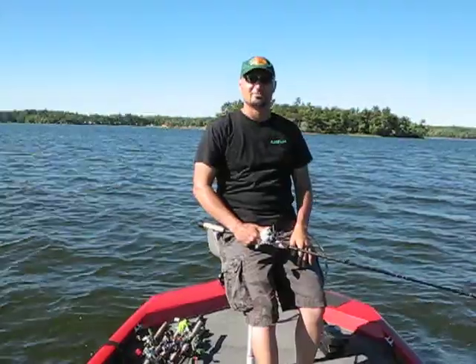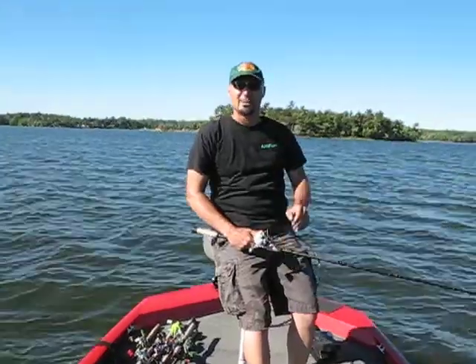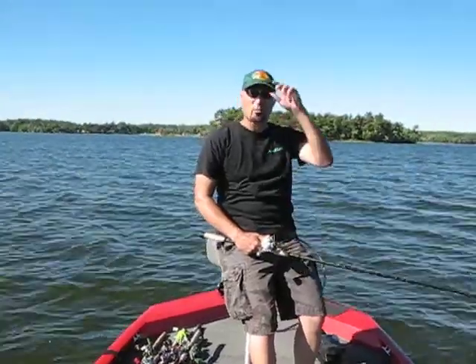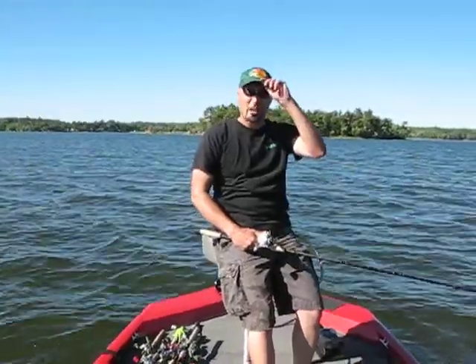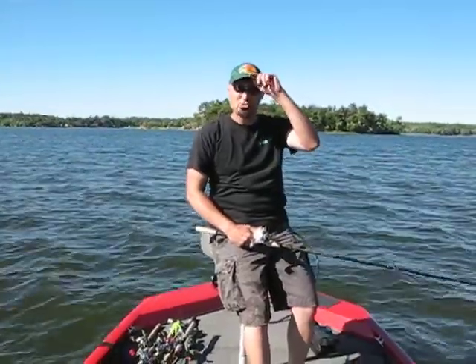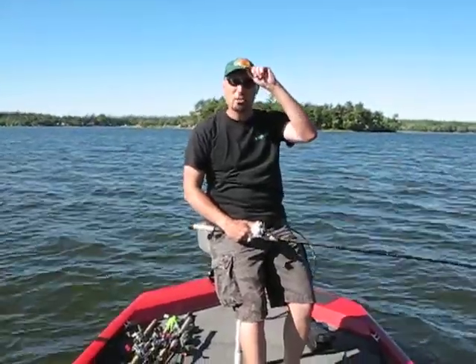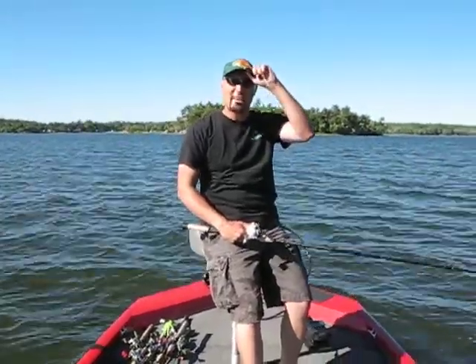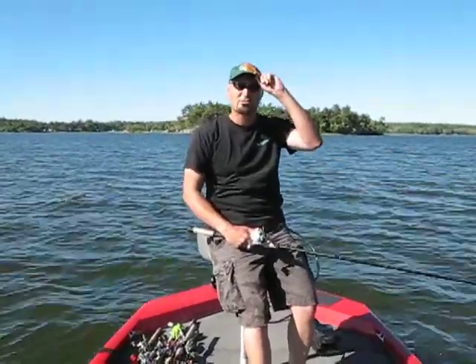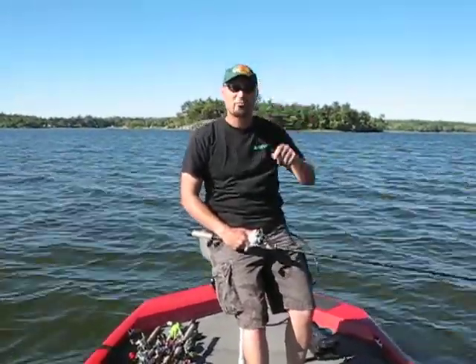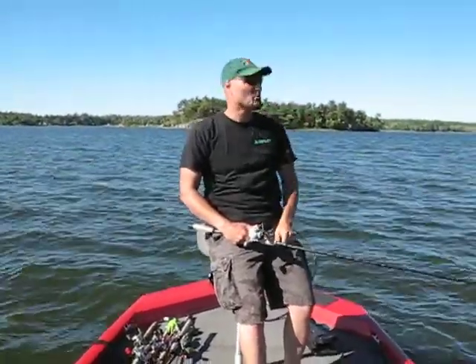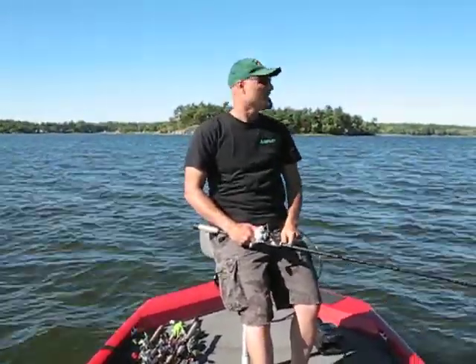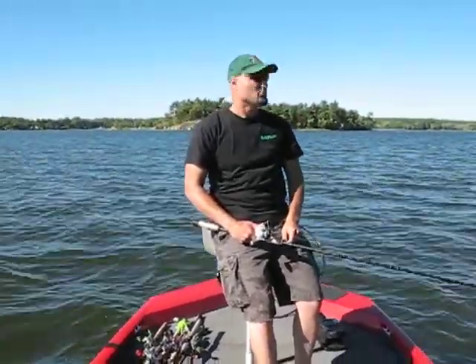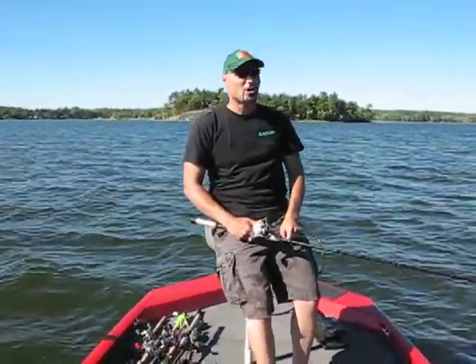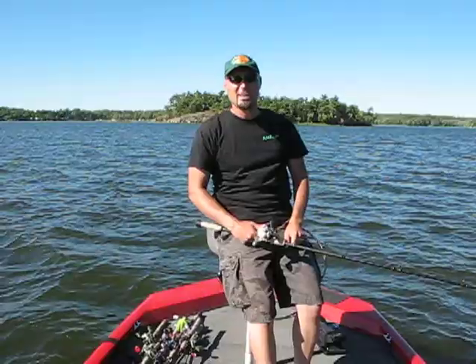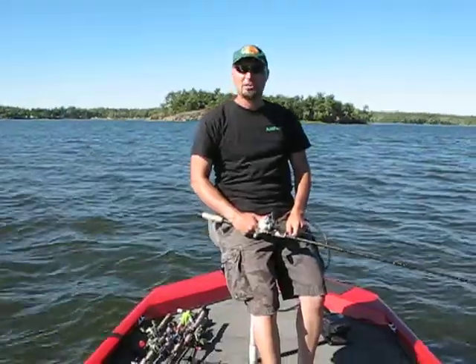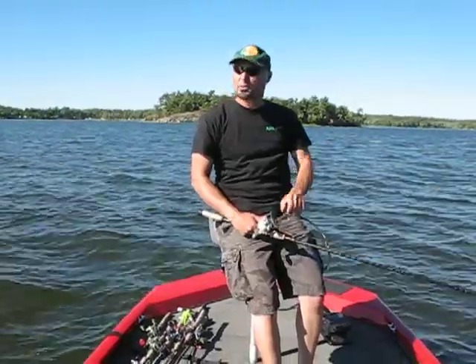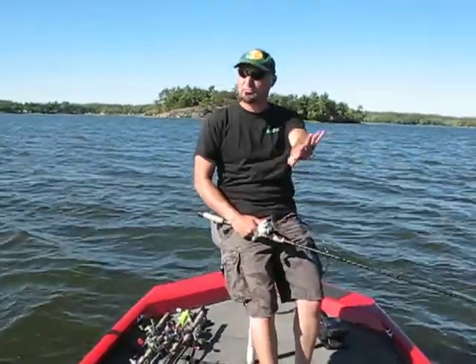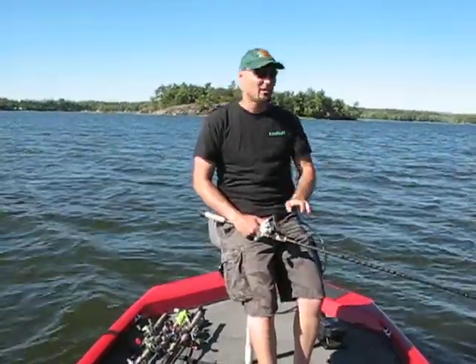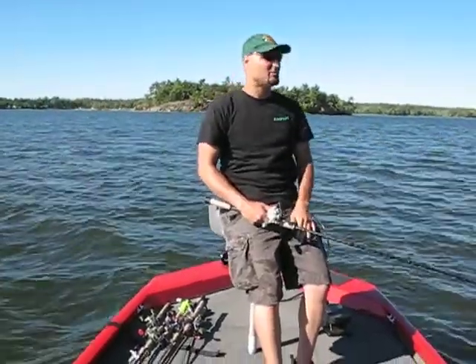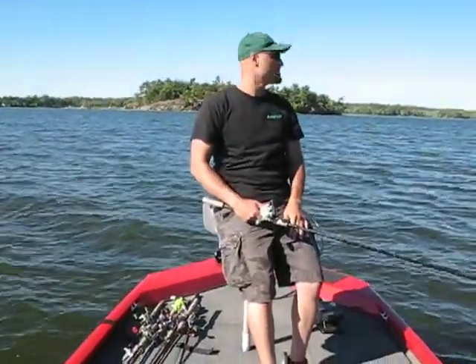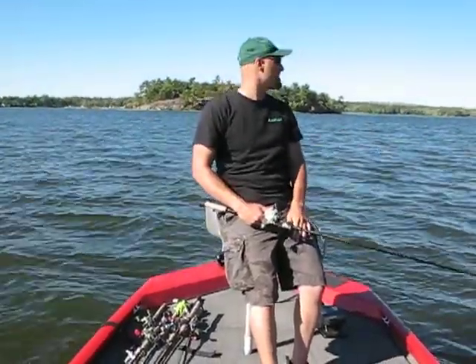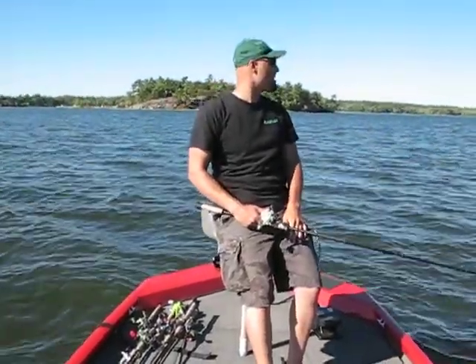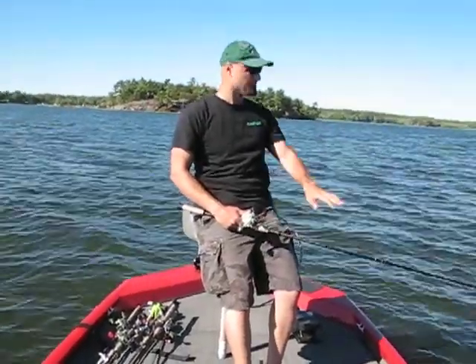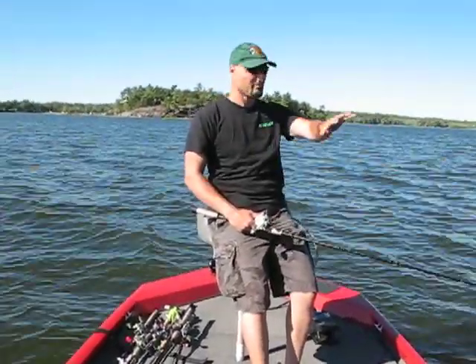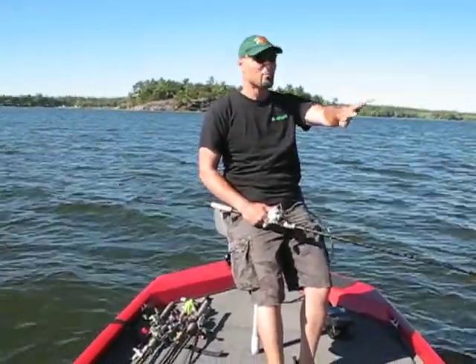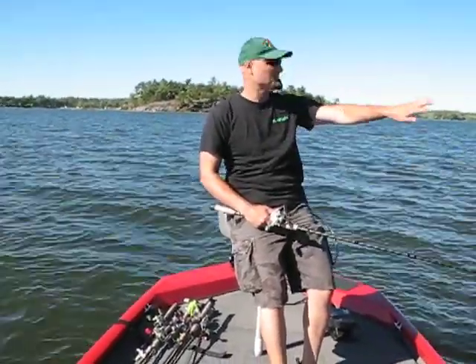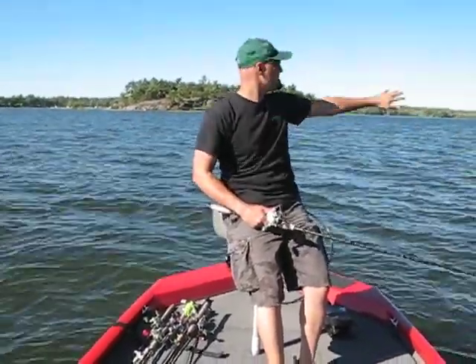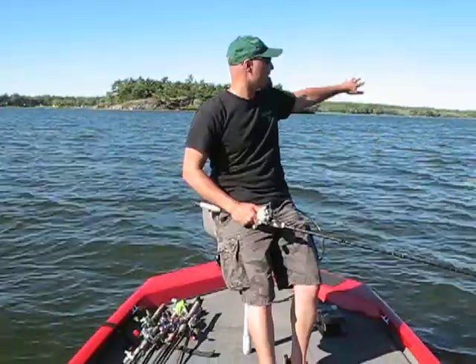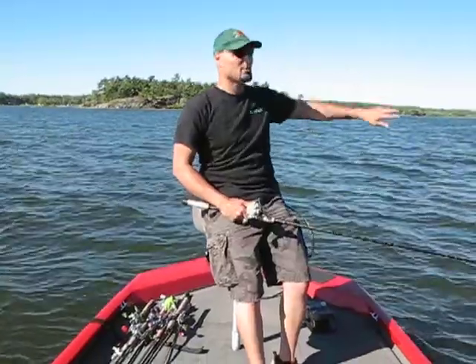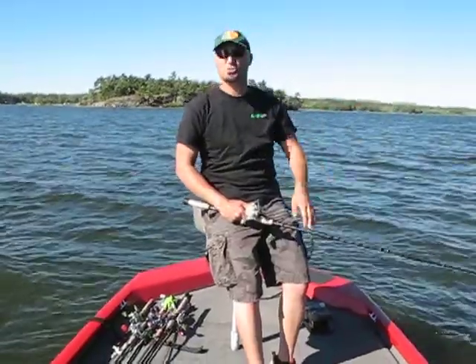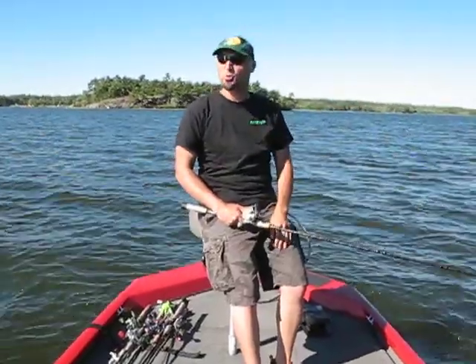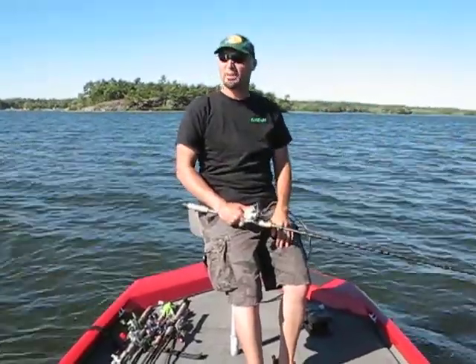Hi everyone, I'm Bill Dresopoulos, the host of the Amphish Video Fishing Blog. I'm doing a blog today on wind fishing. I've done a few little video blogs in the past just kind of using wind to your advantage.